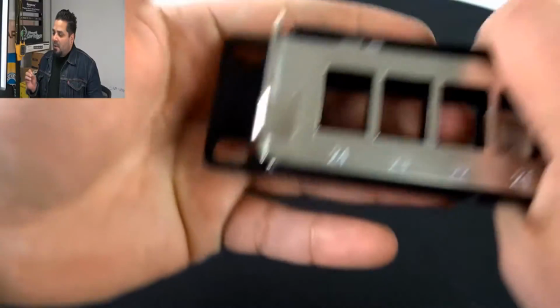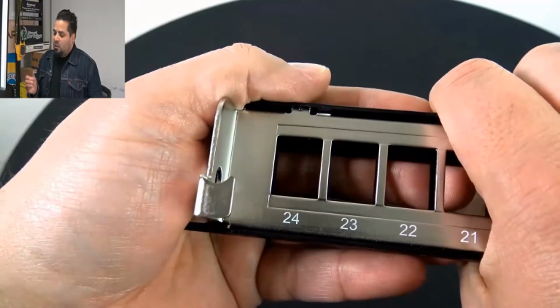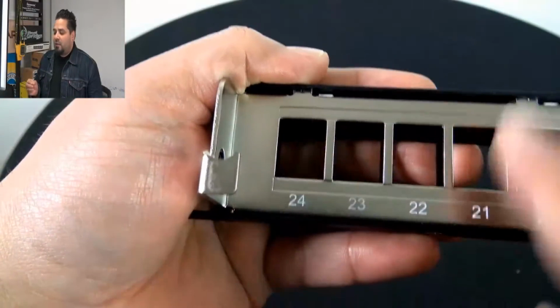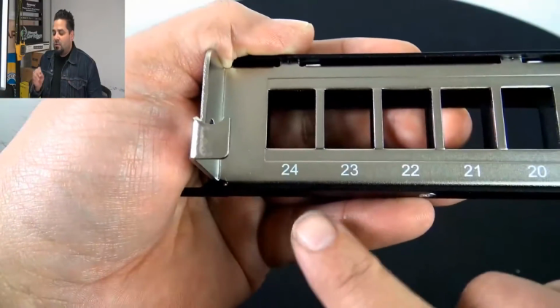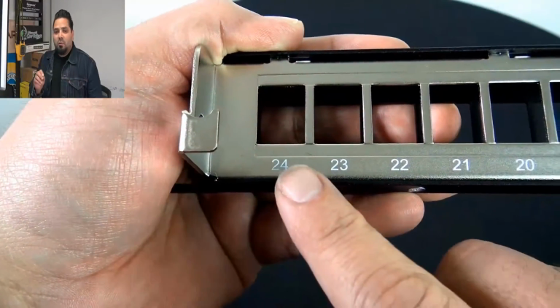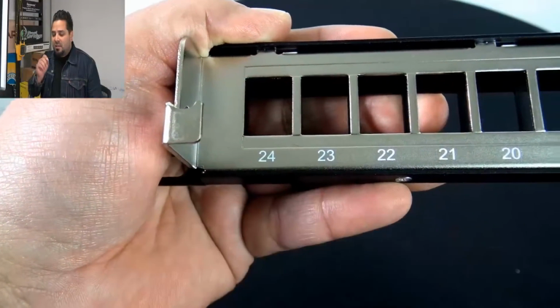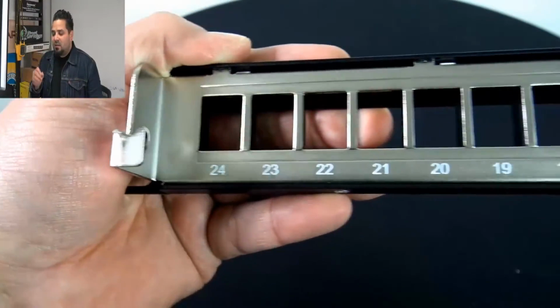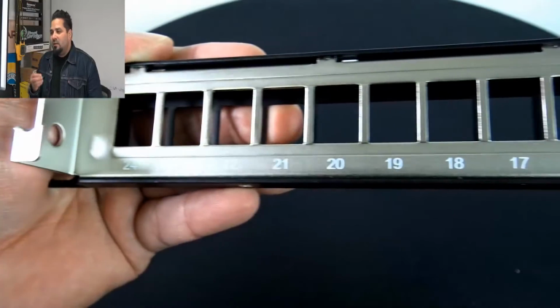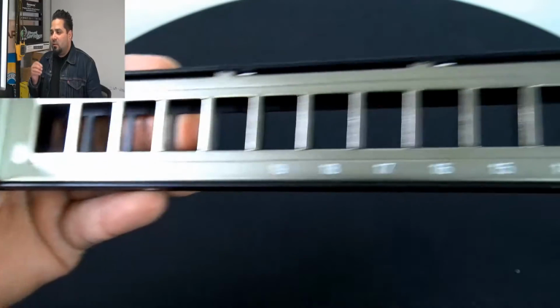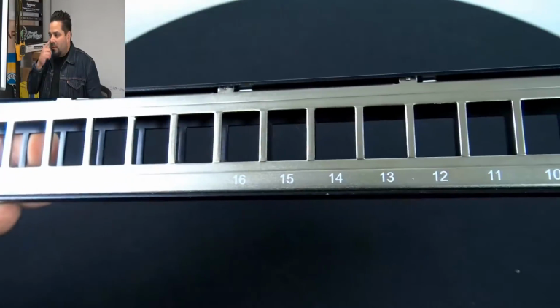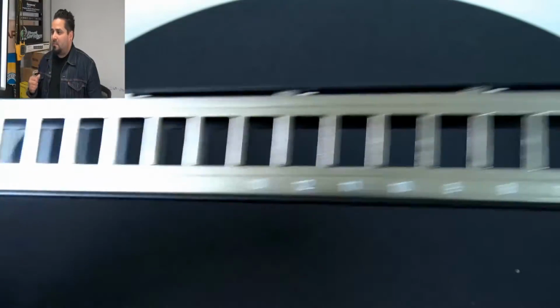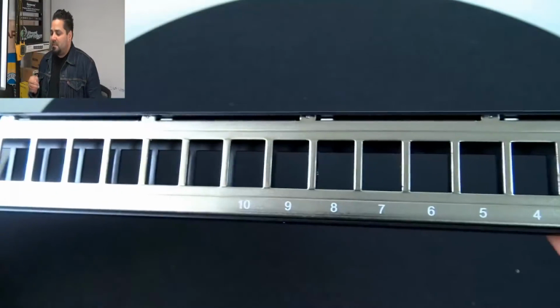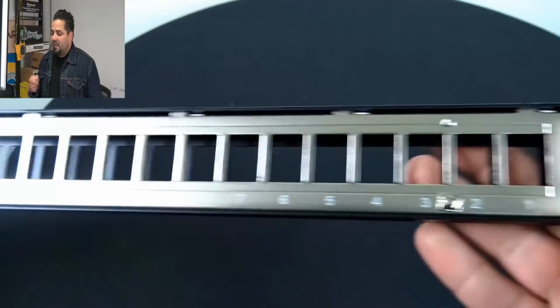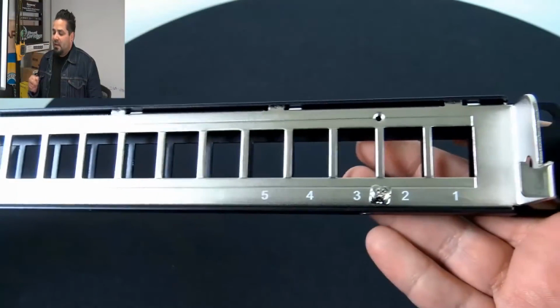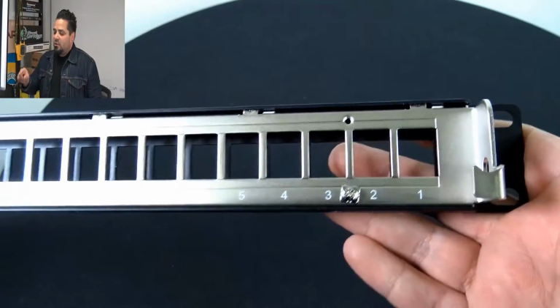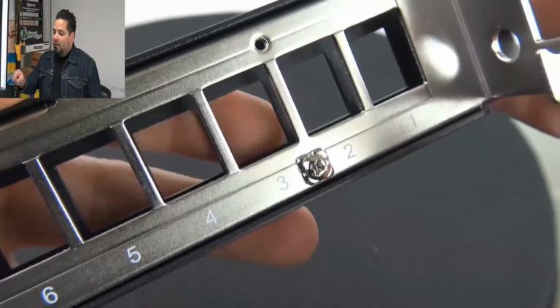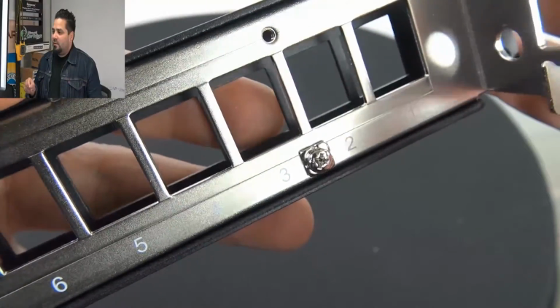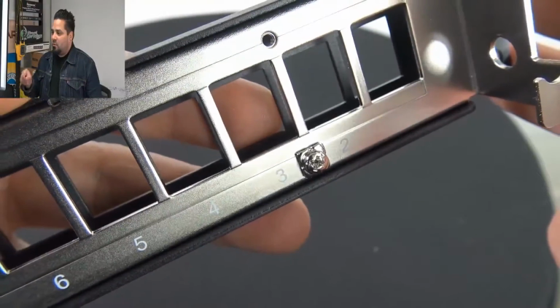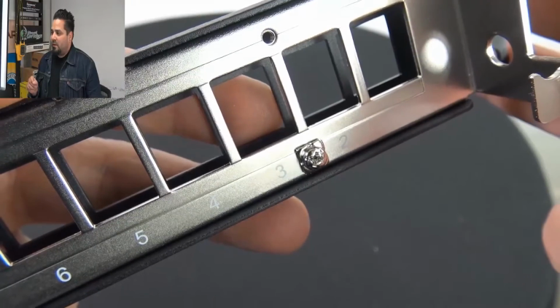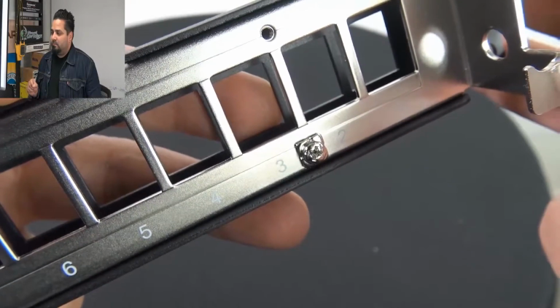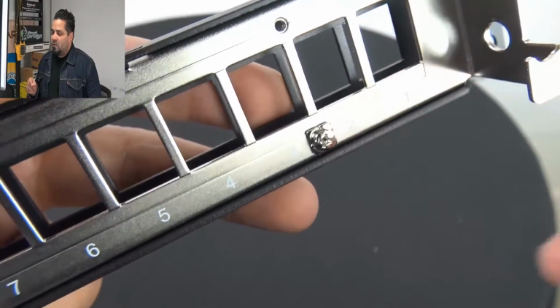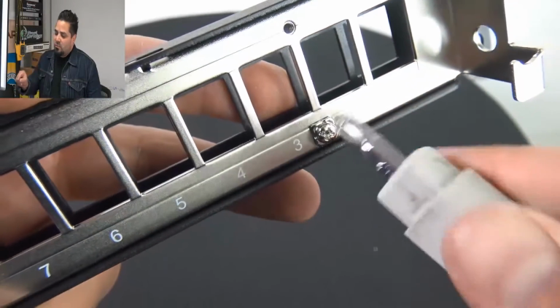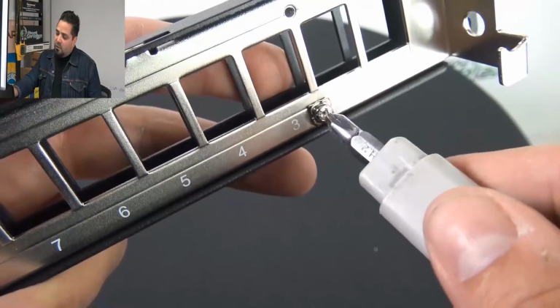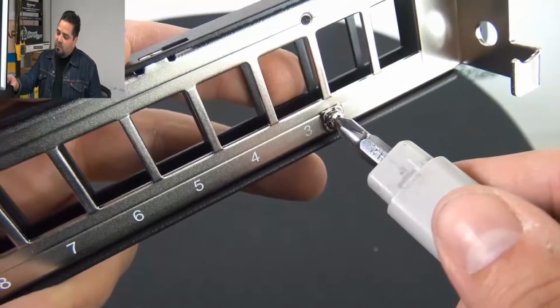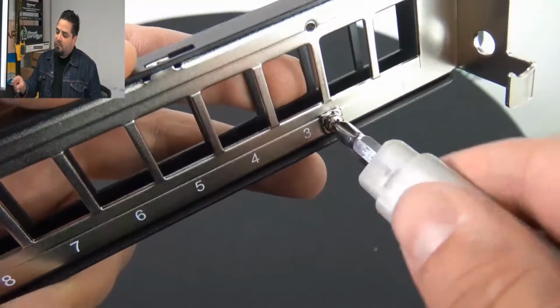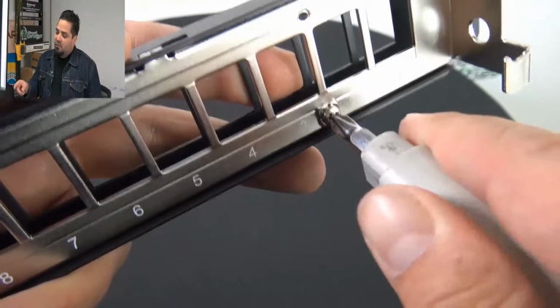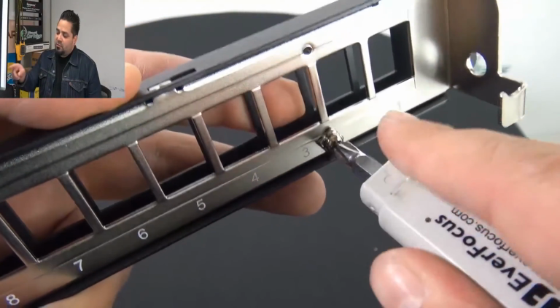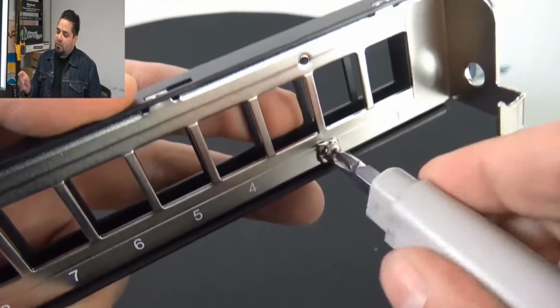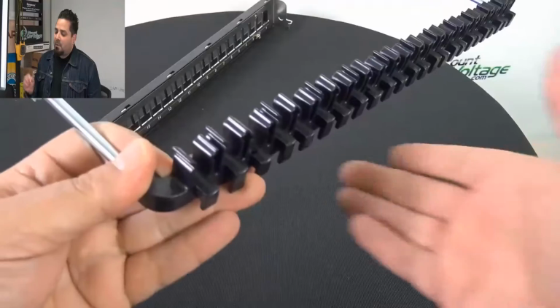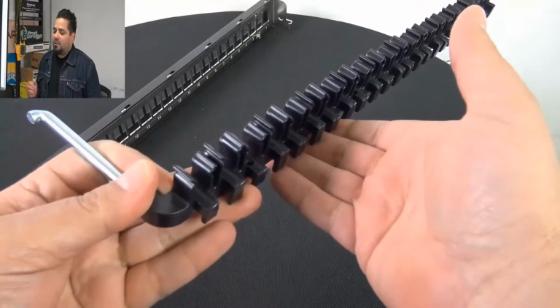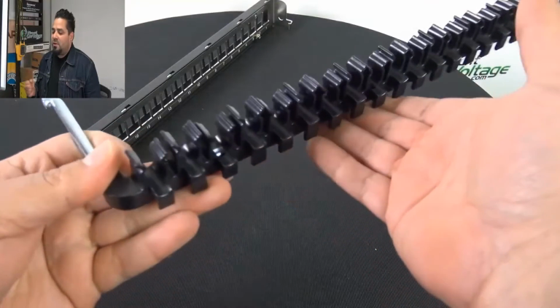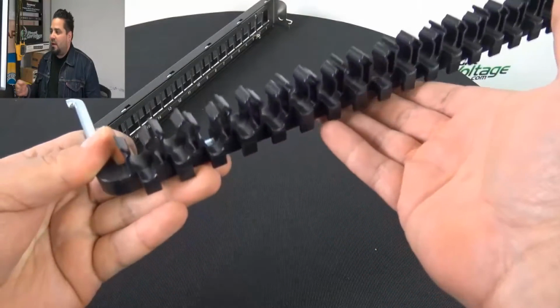The back is also numbered, which is a nice little add-on. And you've got your grounding screw right there. You can also notice that if you need to move that screw to the top part, that's where you can do that.